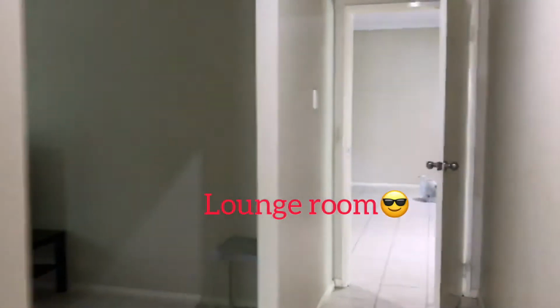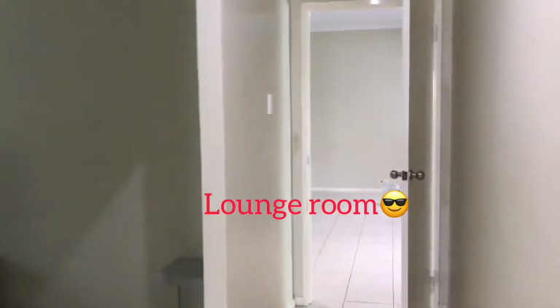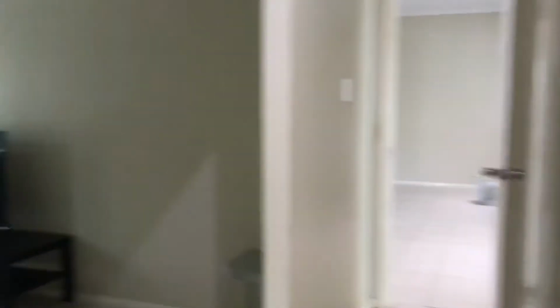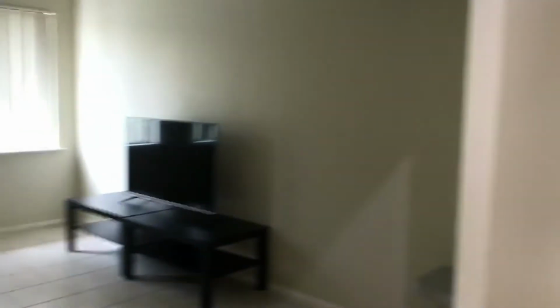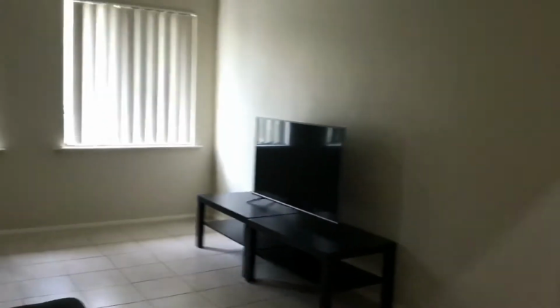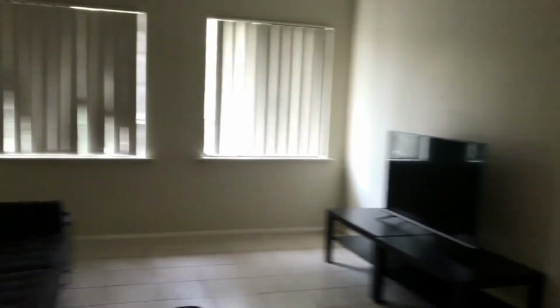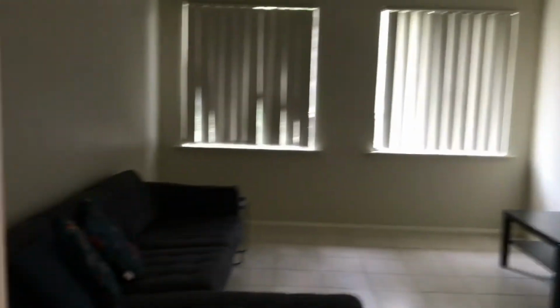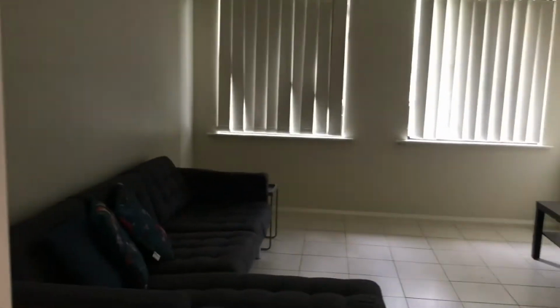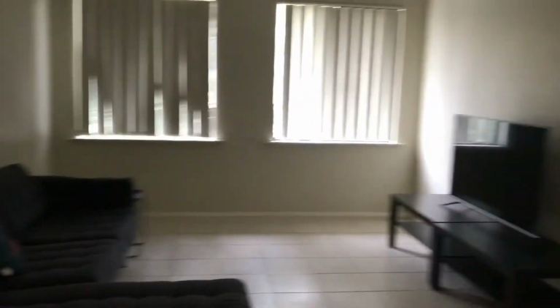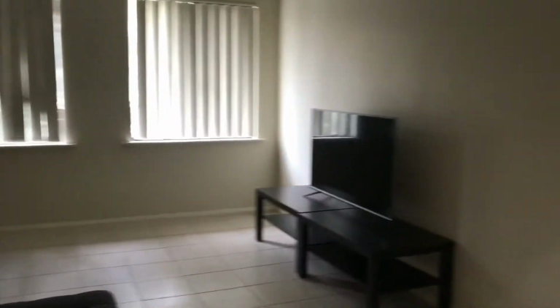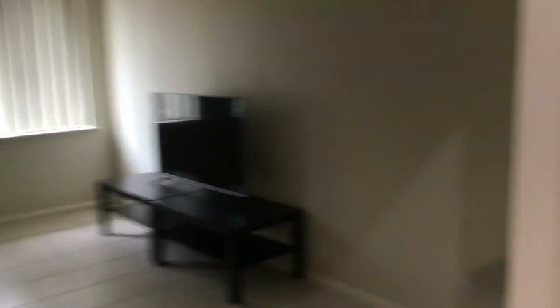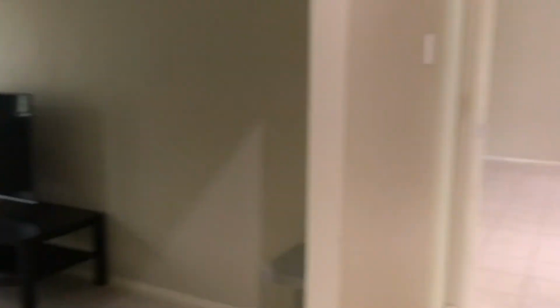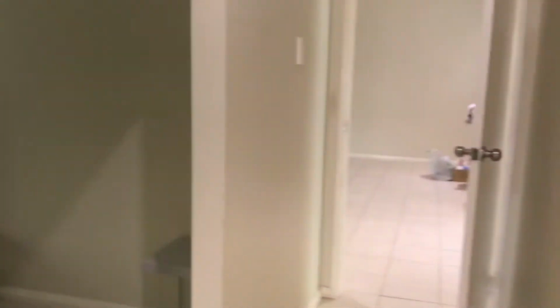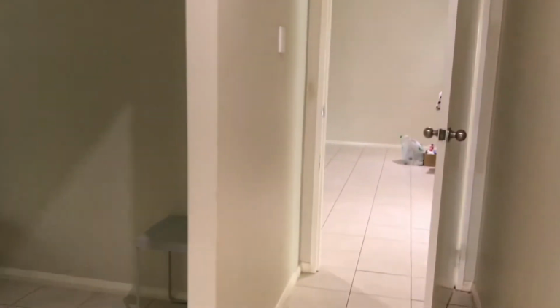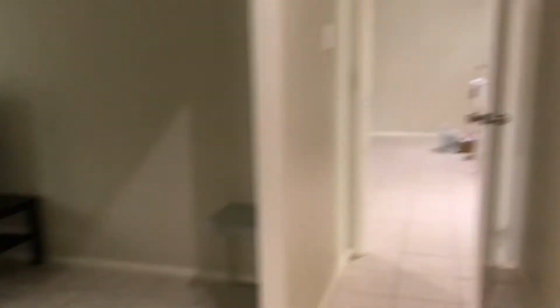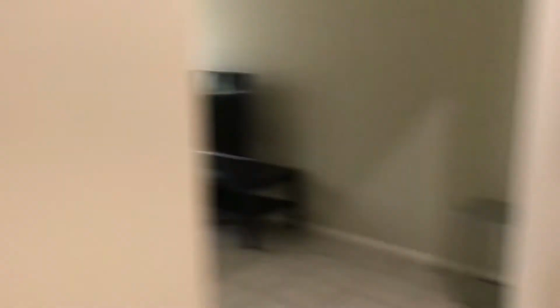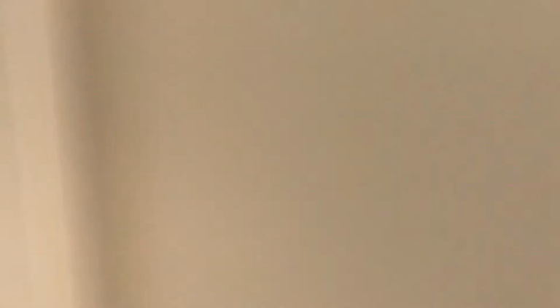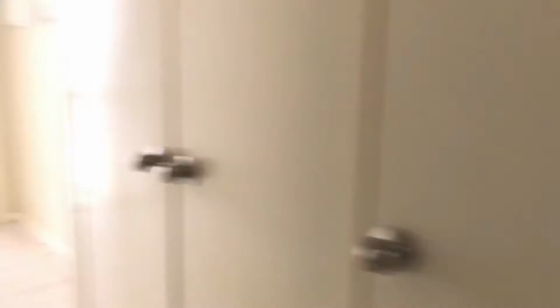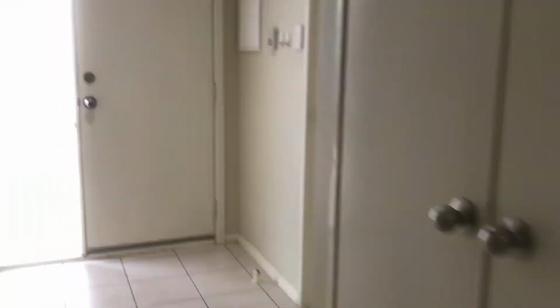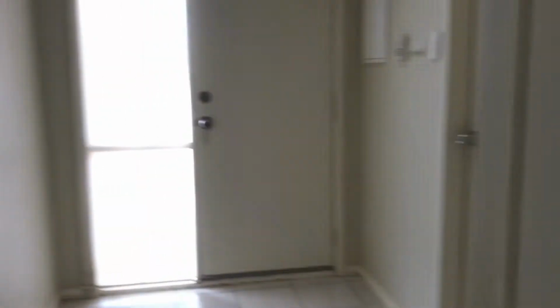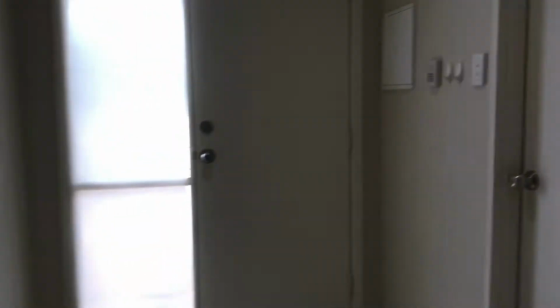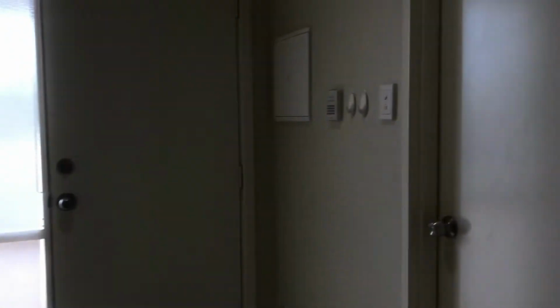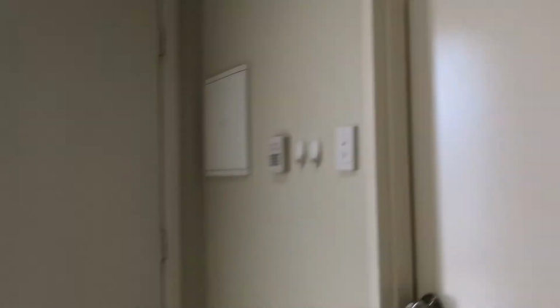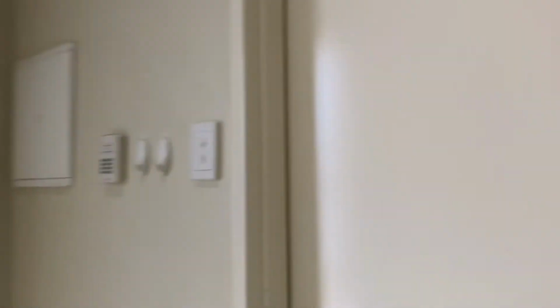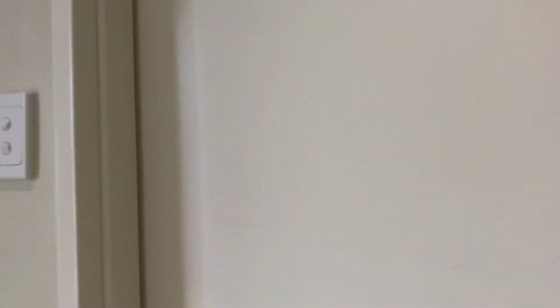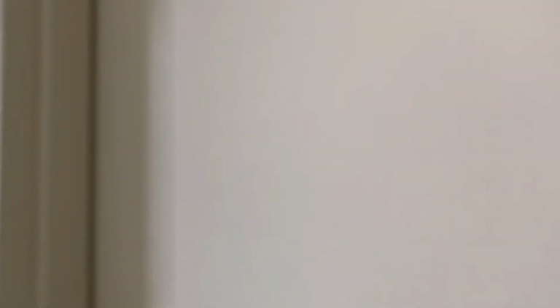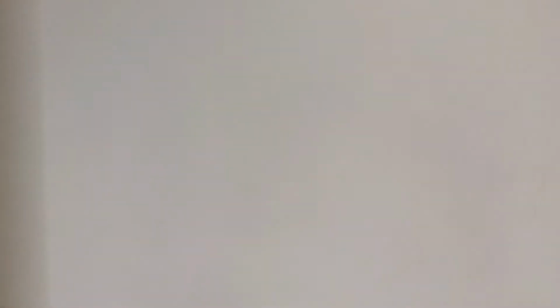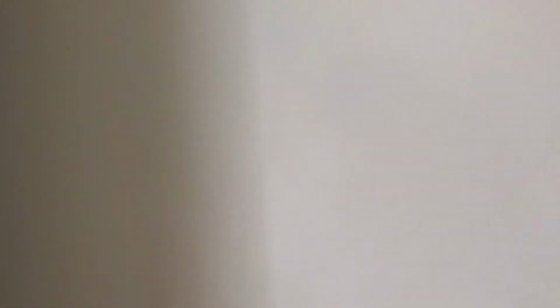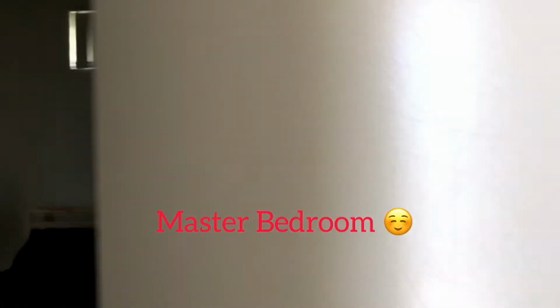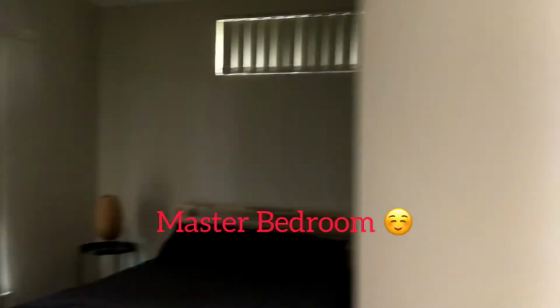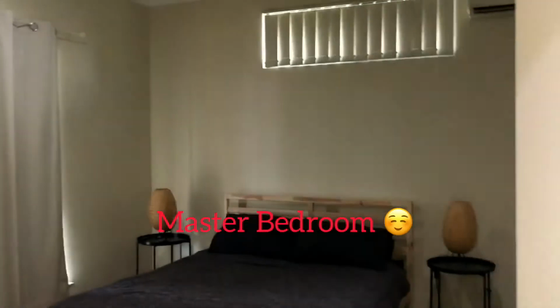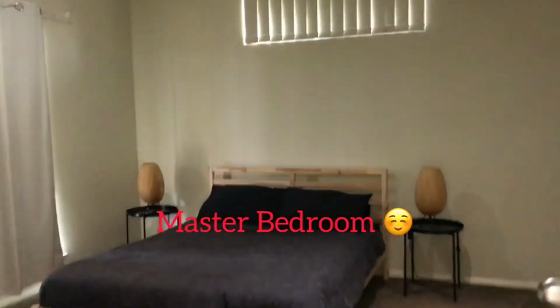Here is our living room. It's a very long house. It's a very big bungalow house. This is our bedroom.